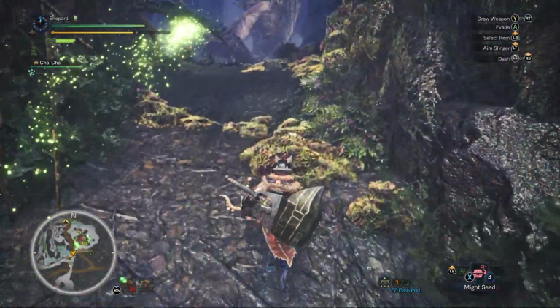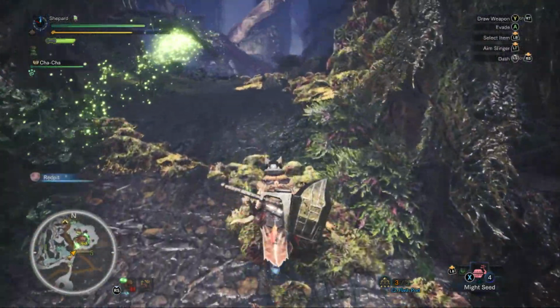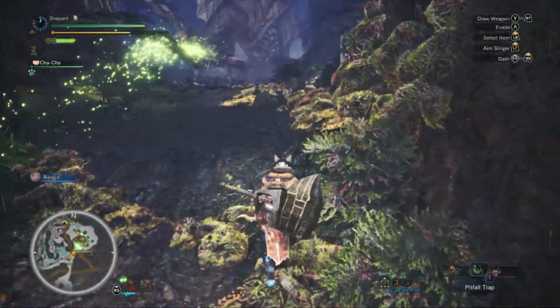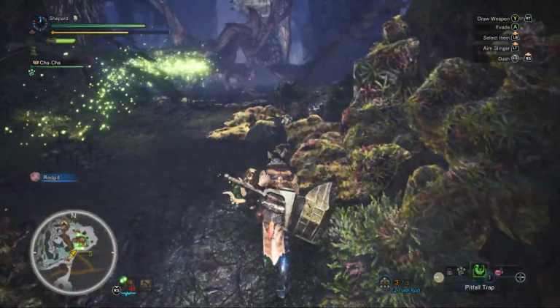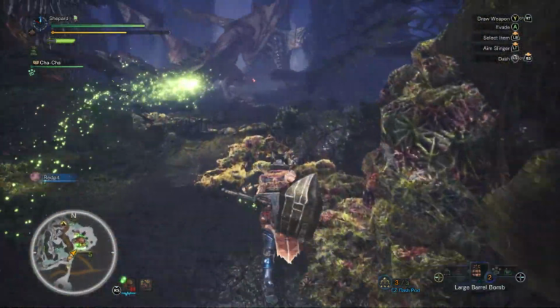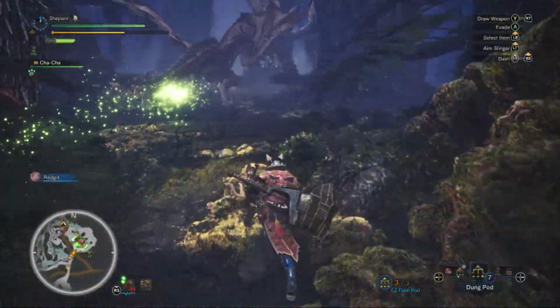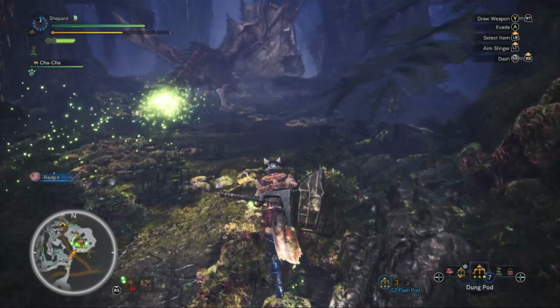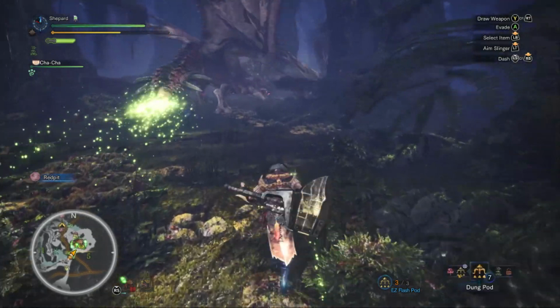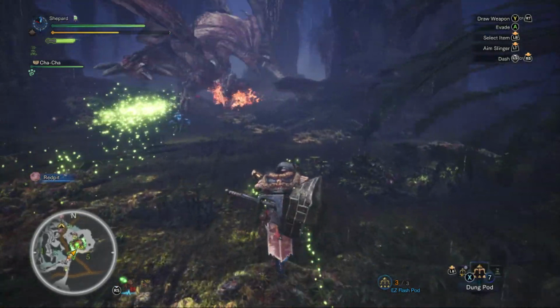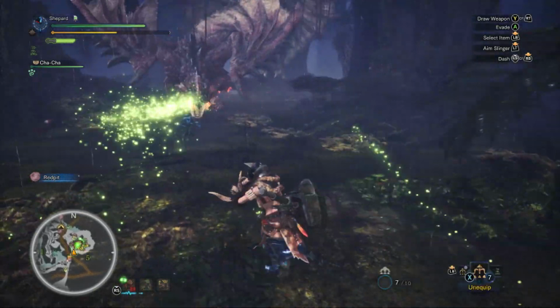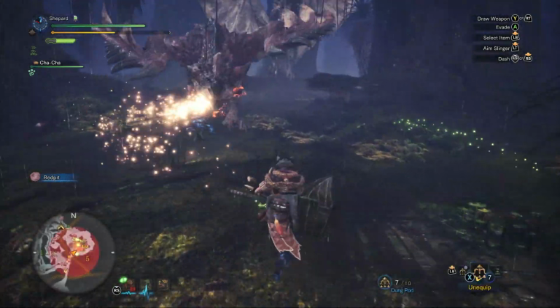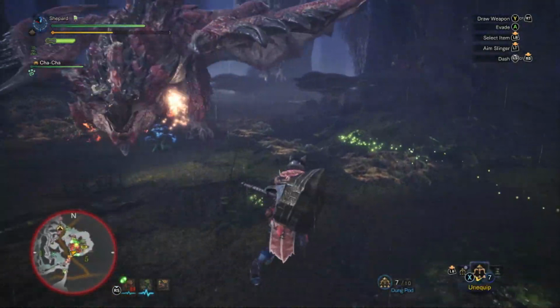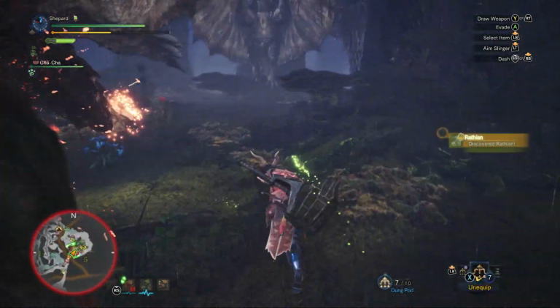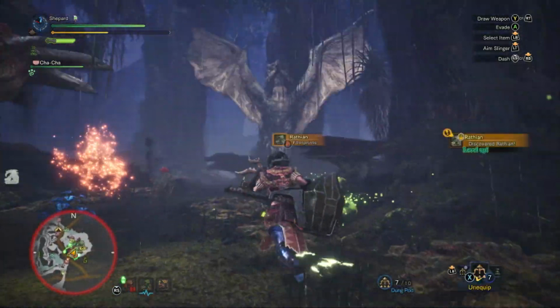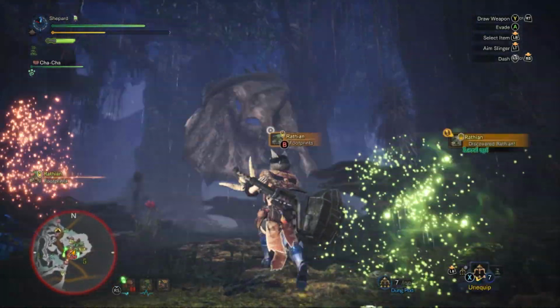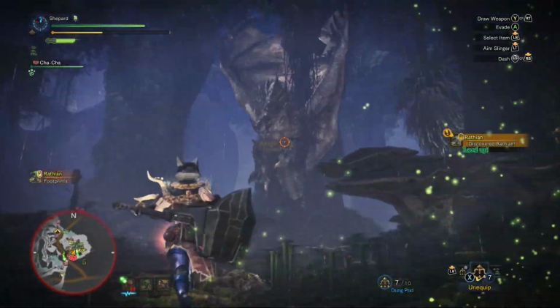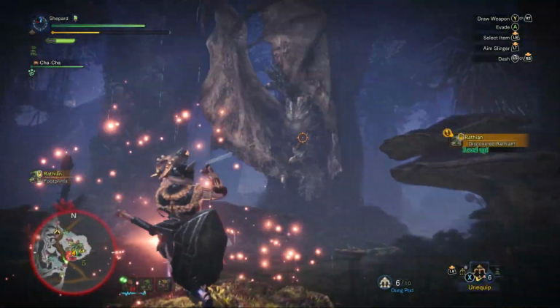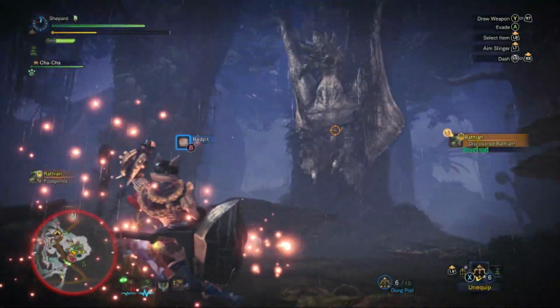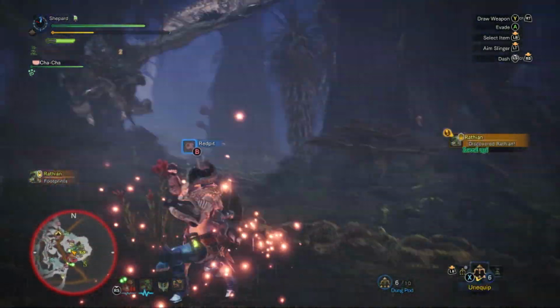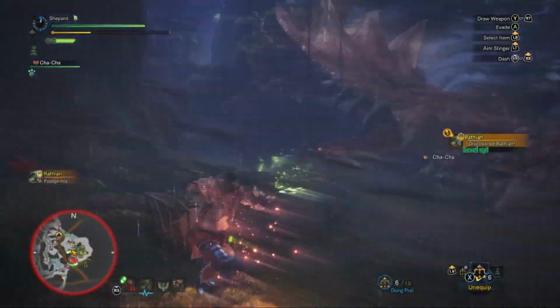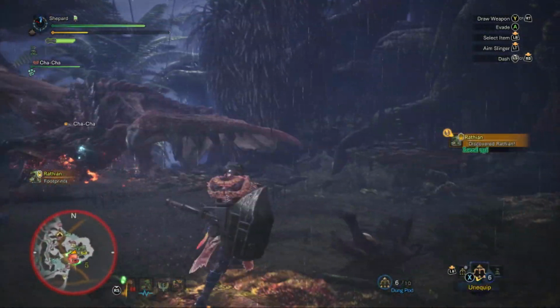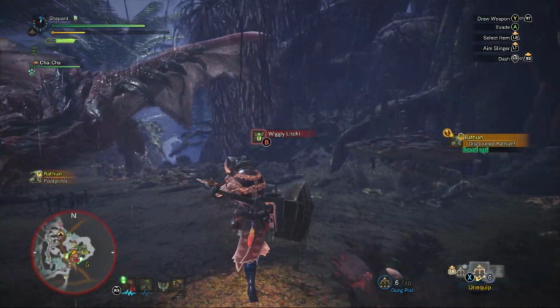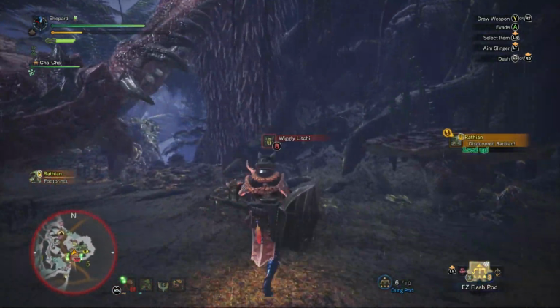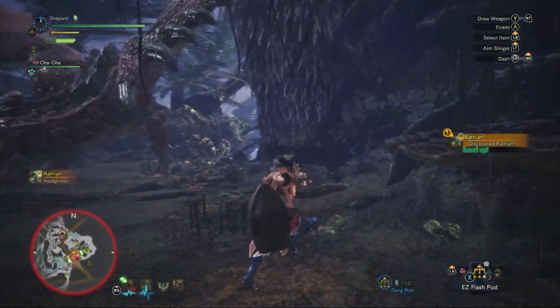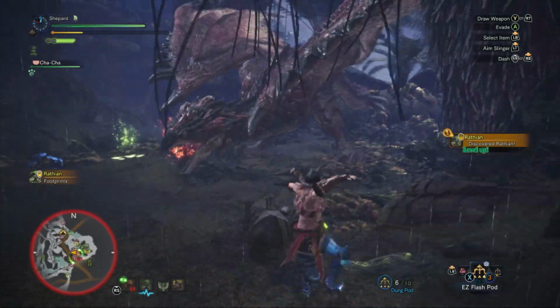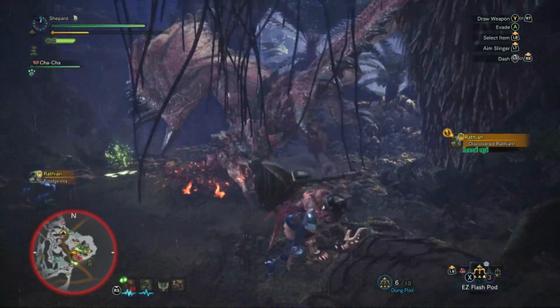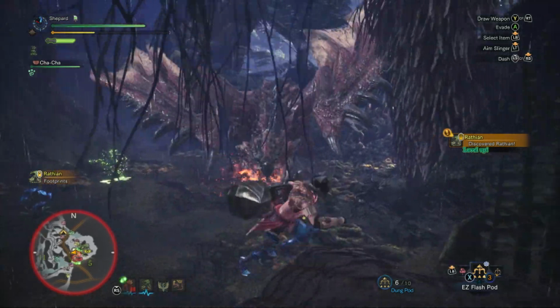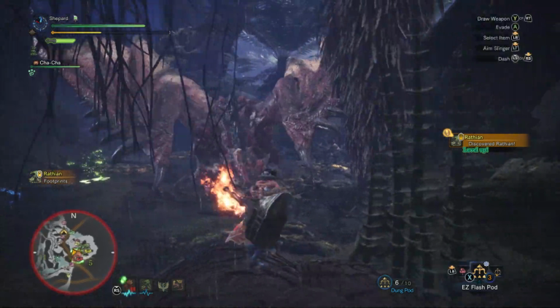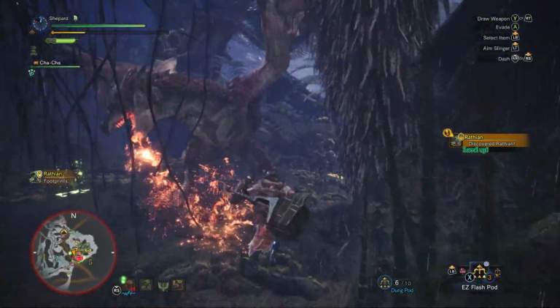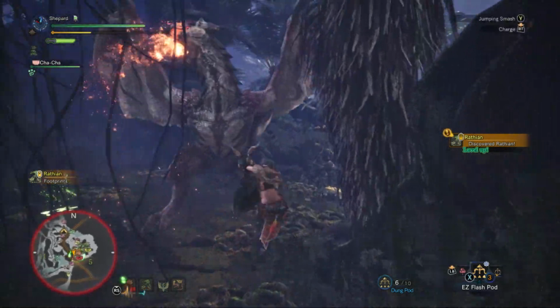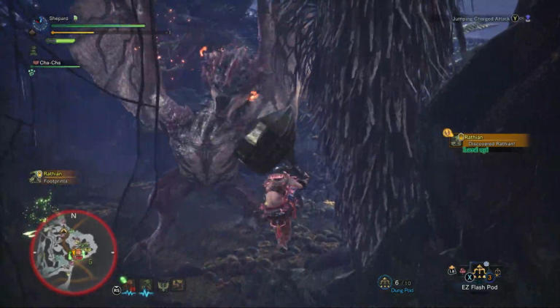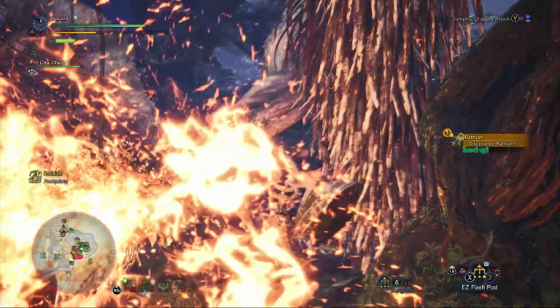After the first quest, Rathalos' girlfriend, Rathian, loves to show up. Try to bring some dung bombs to scare her away, otherwise you're going to have to be doing a two-on-one fight.